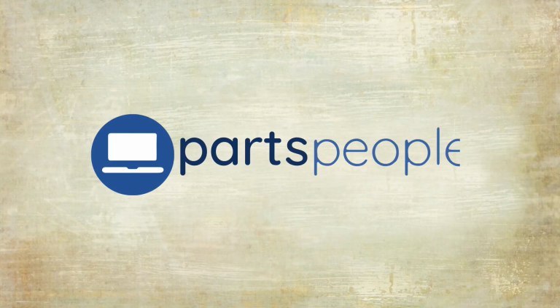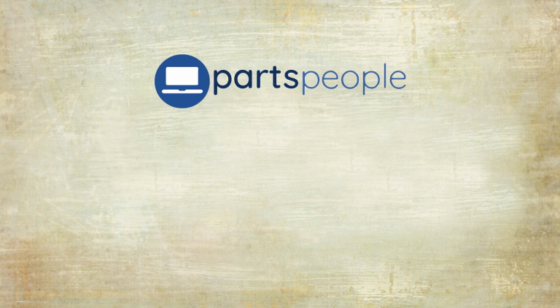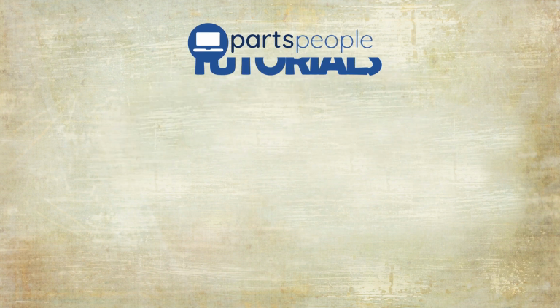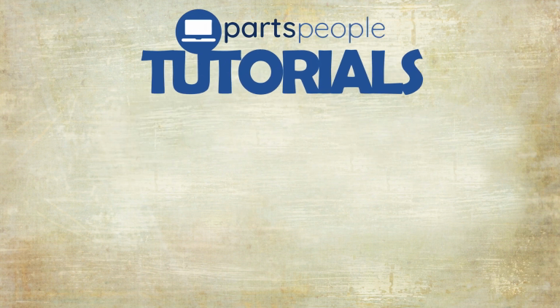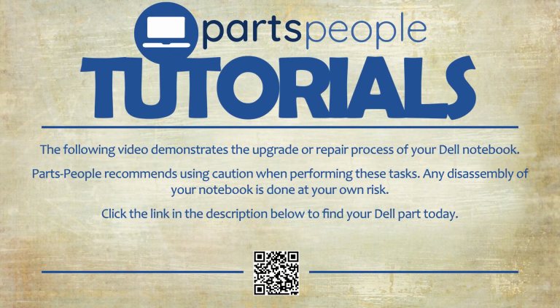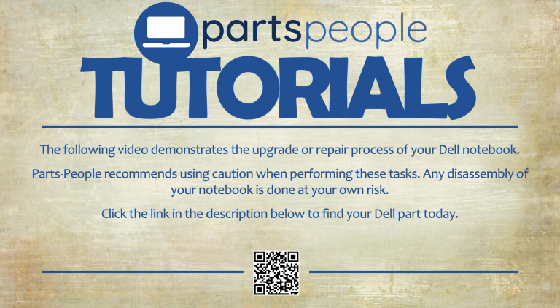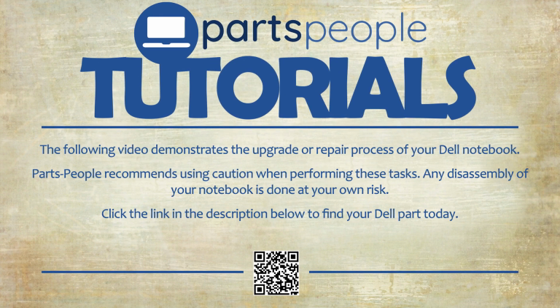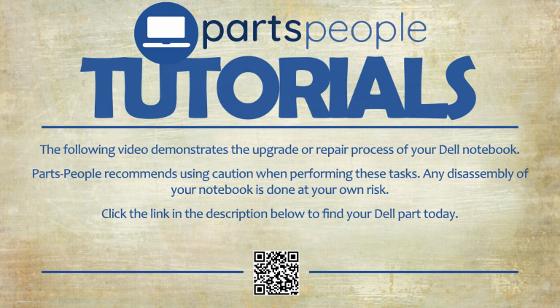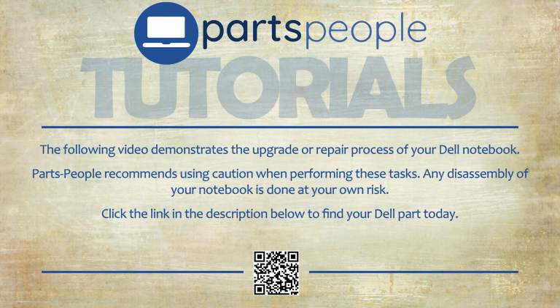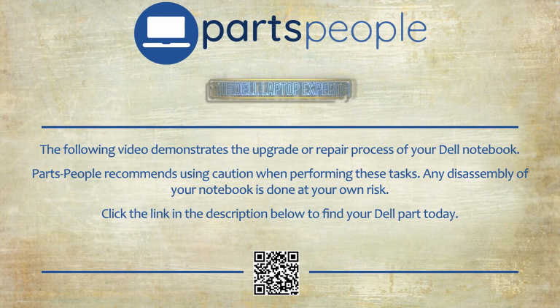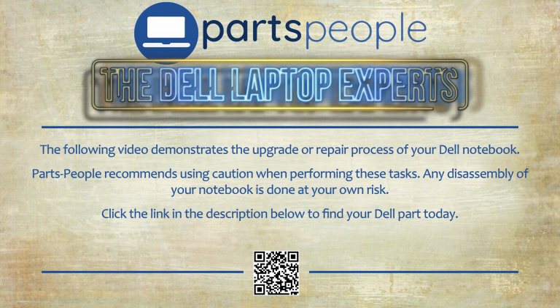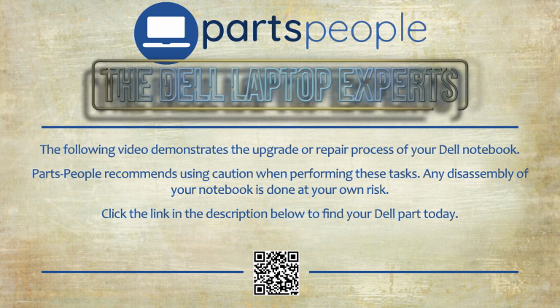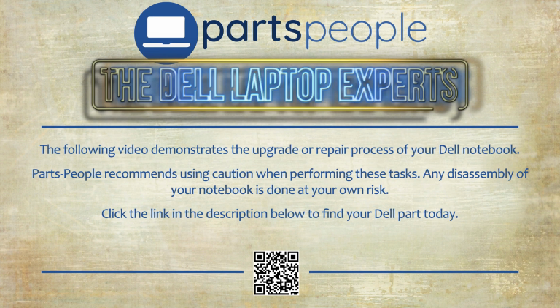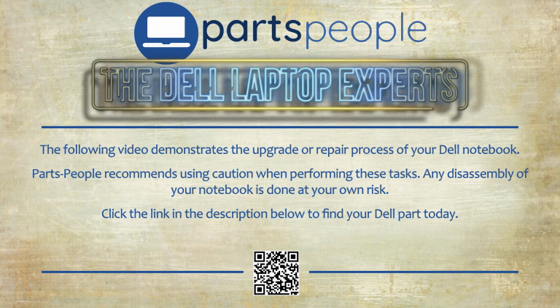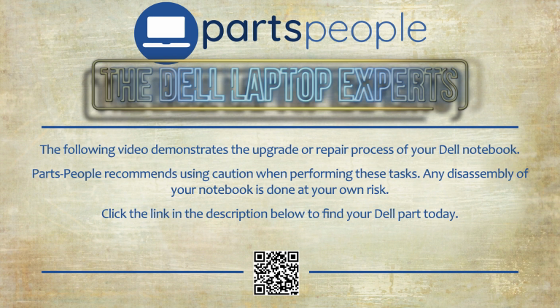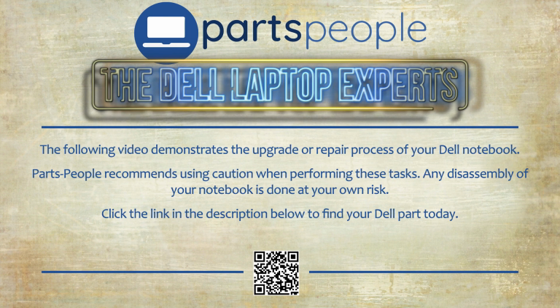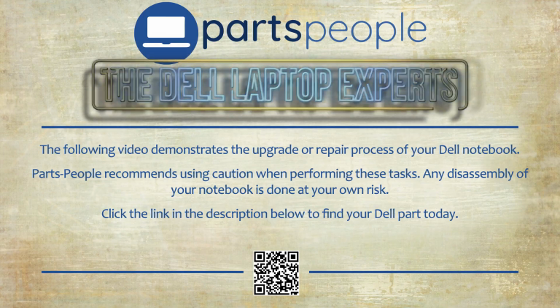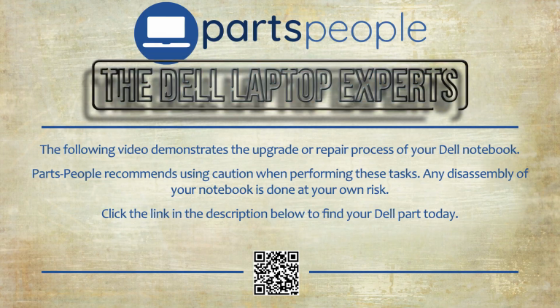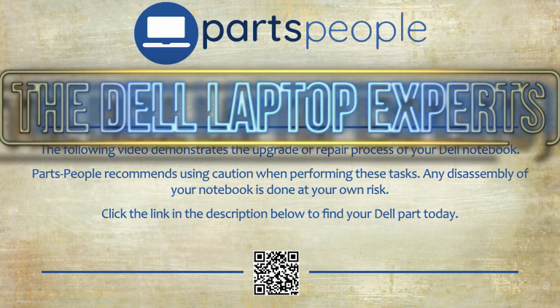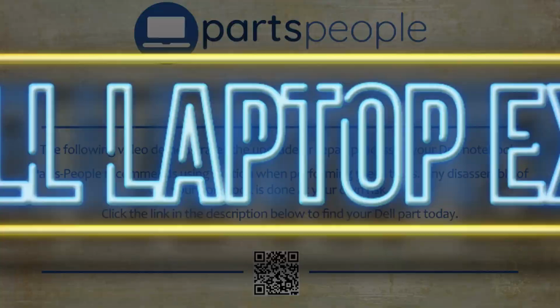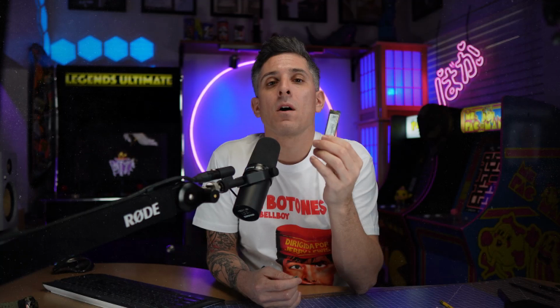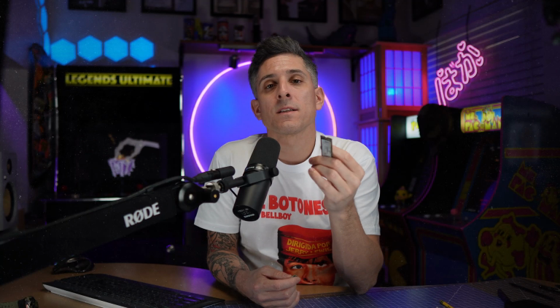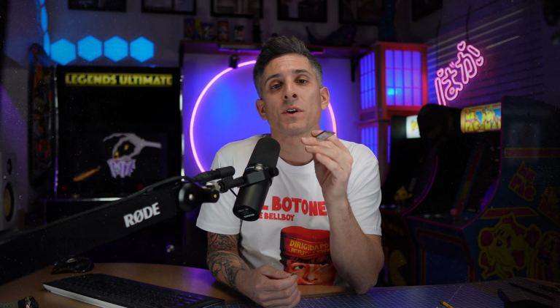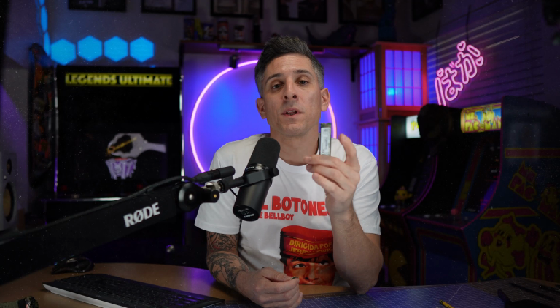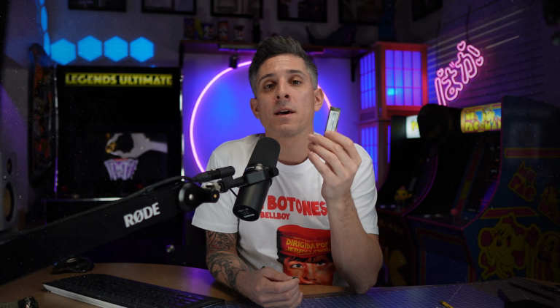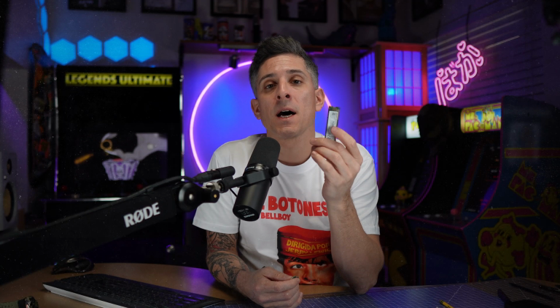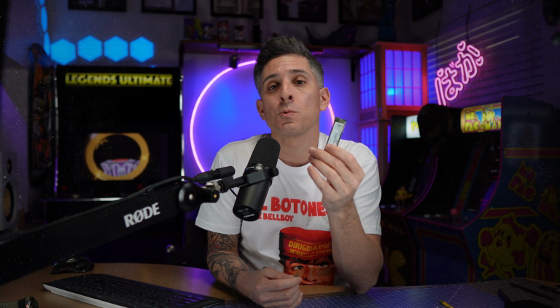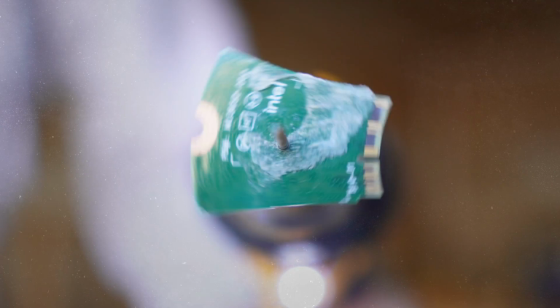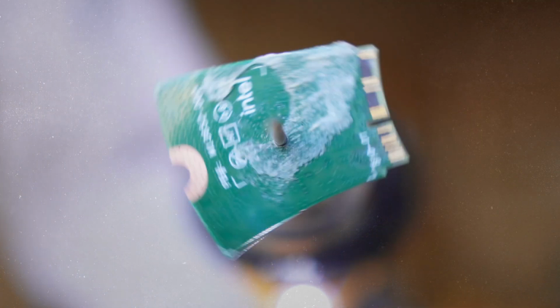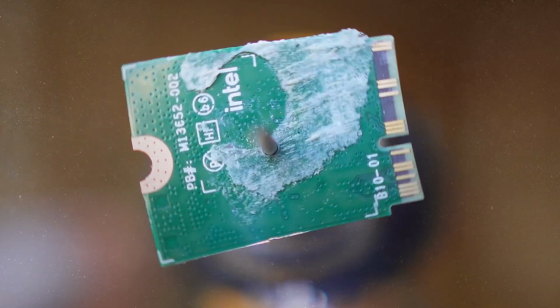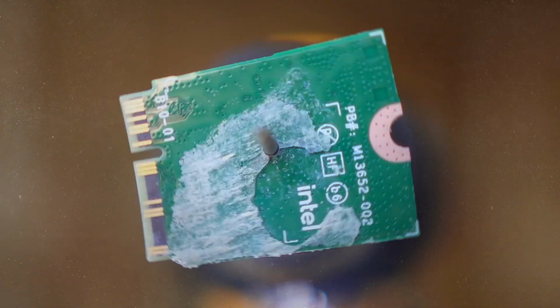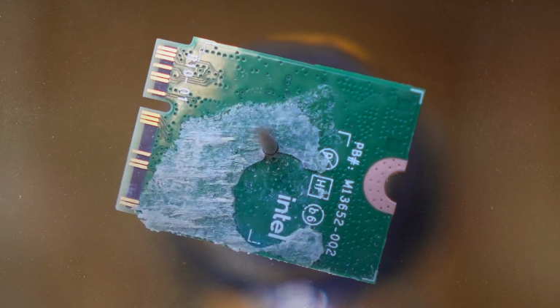Parts People tutorials — upgrade or repair your Dell. Need the part? Find it here. Today we're going to replace the M.2 PCIe solid-state drive.